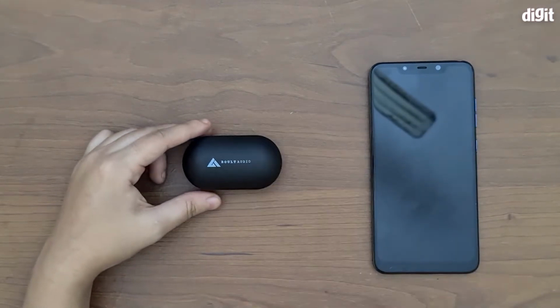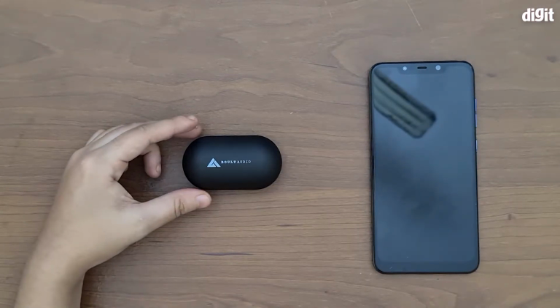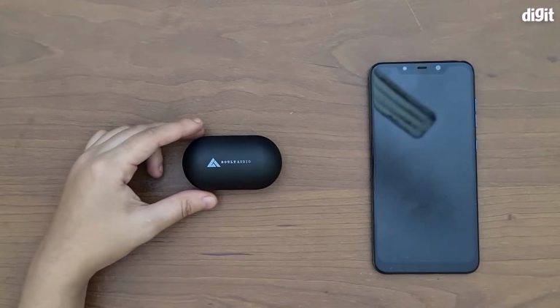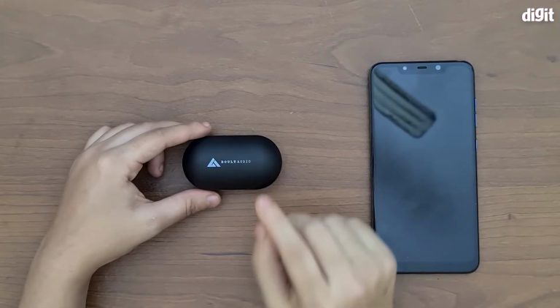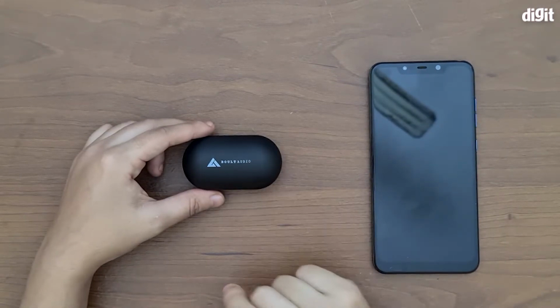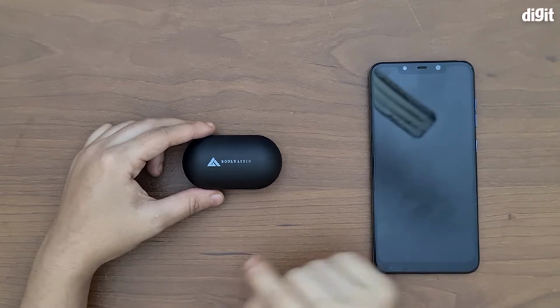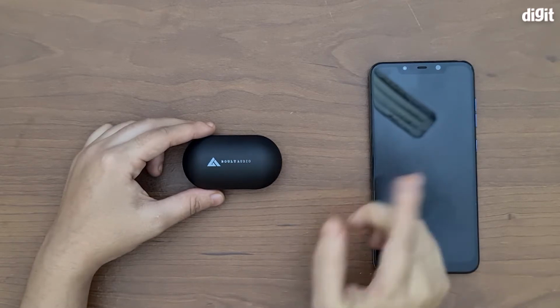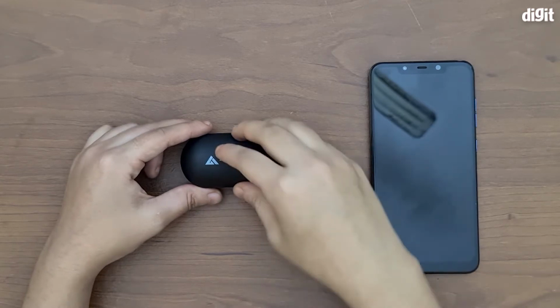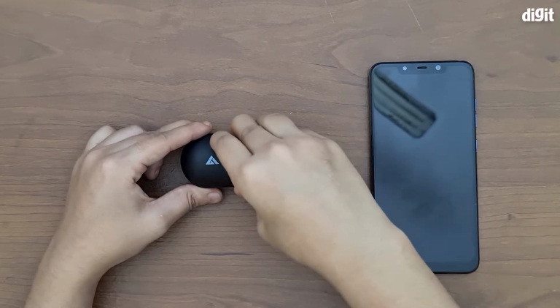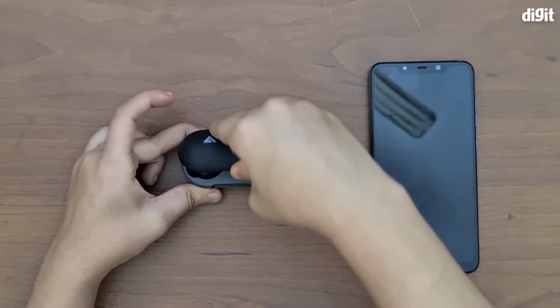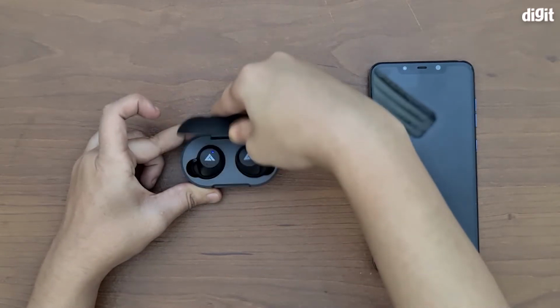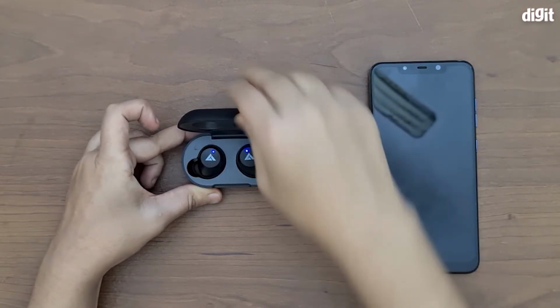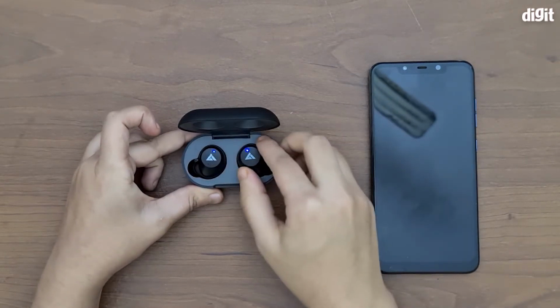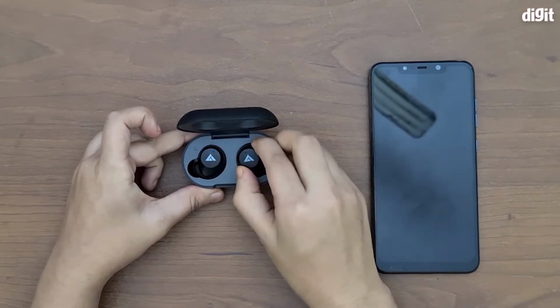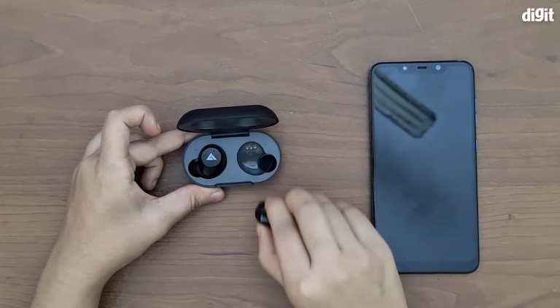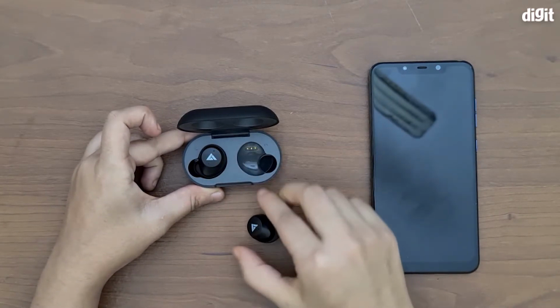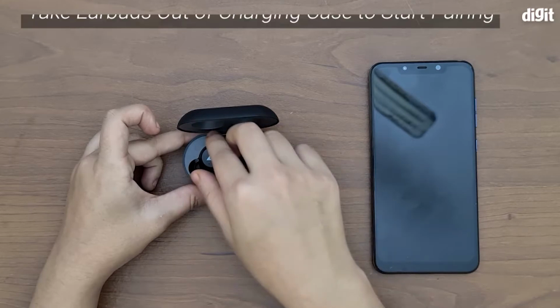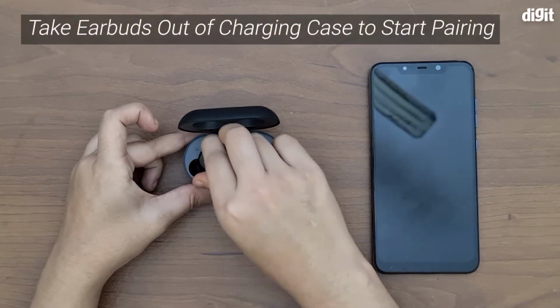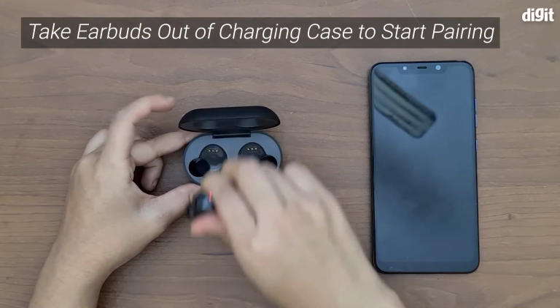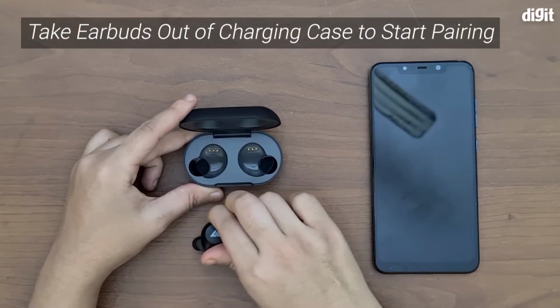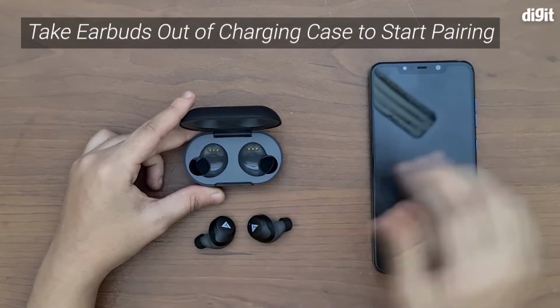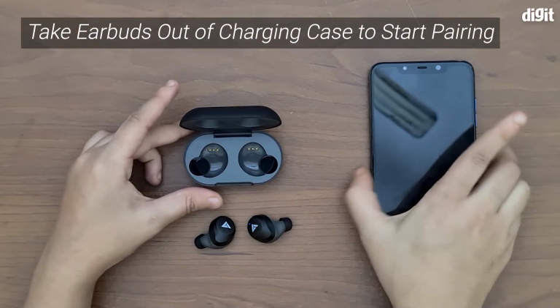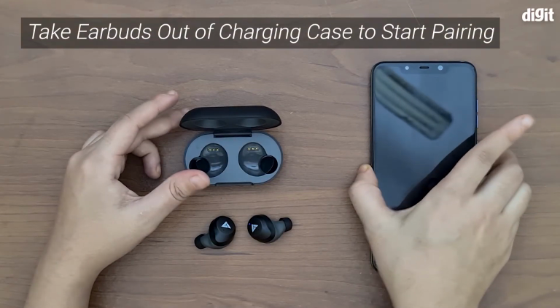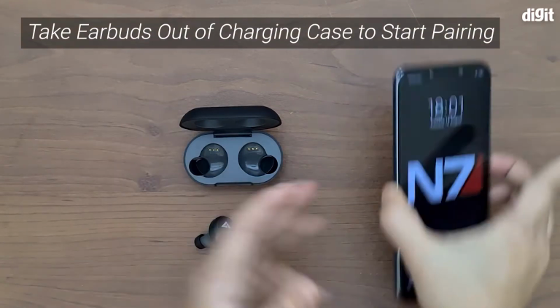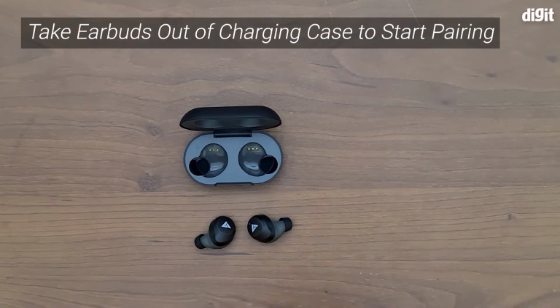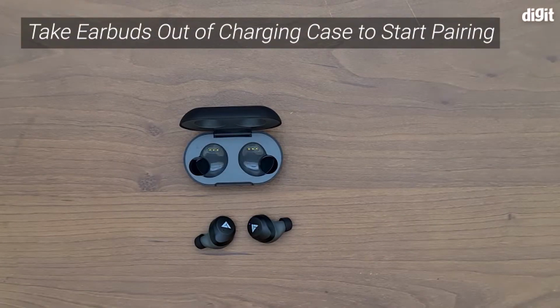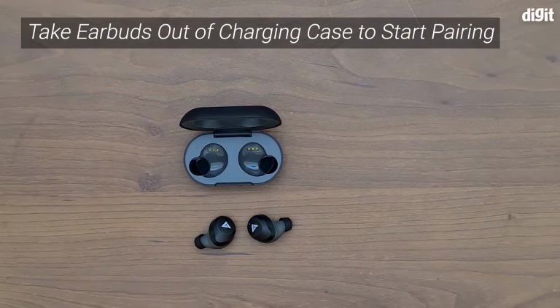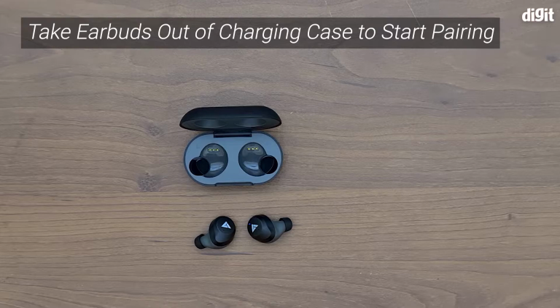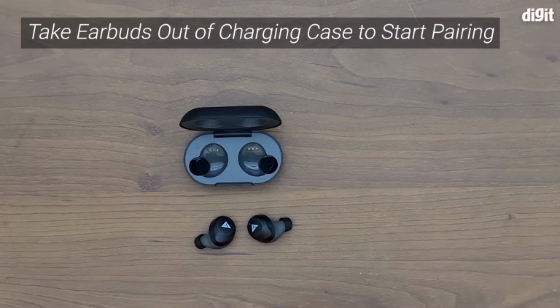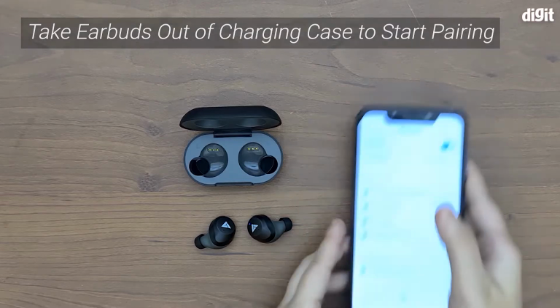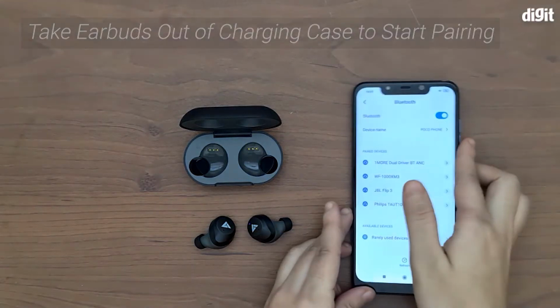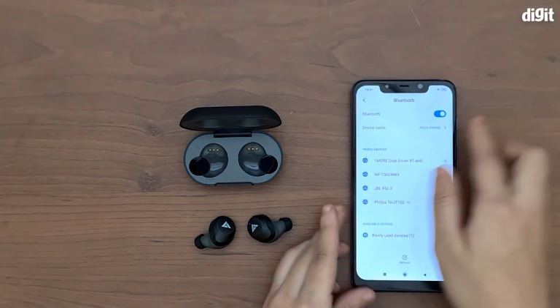The first thing you need to do to pair these earphones to your phone is simply open the case and take the earphones out of the charging case. That's it. Now unlock your phone and then...